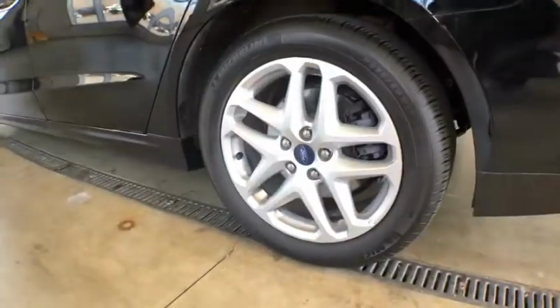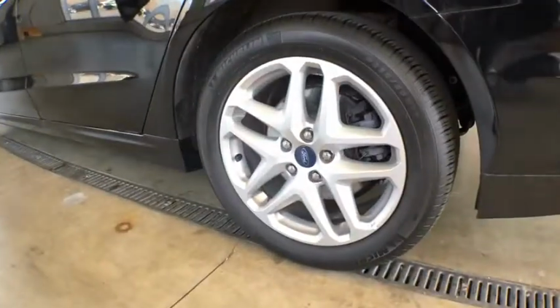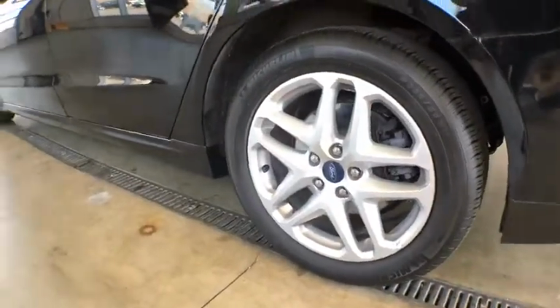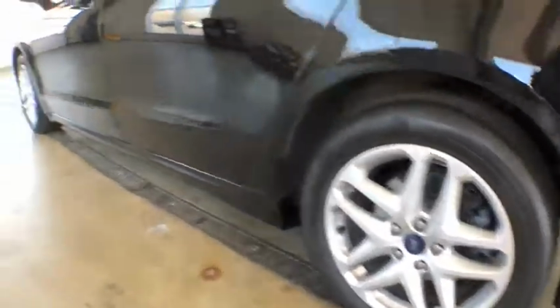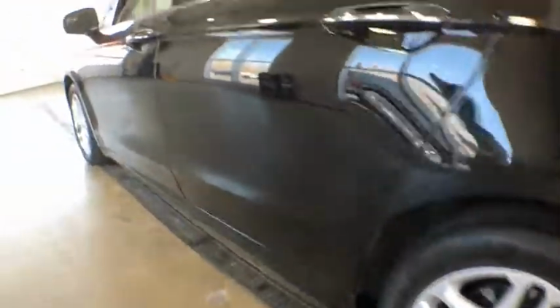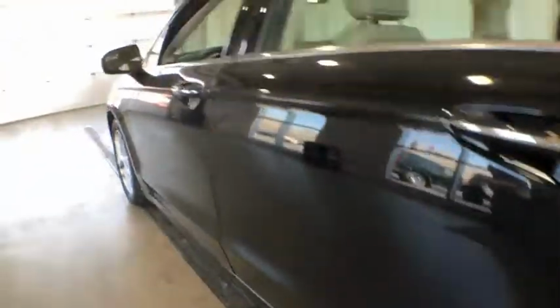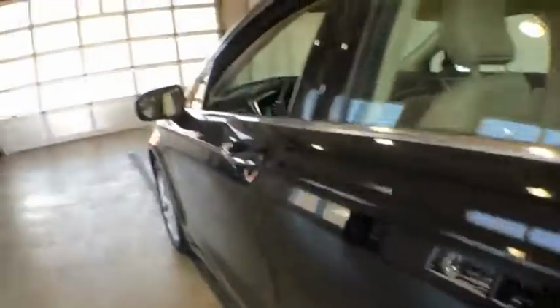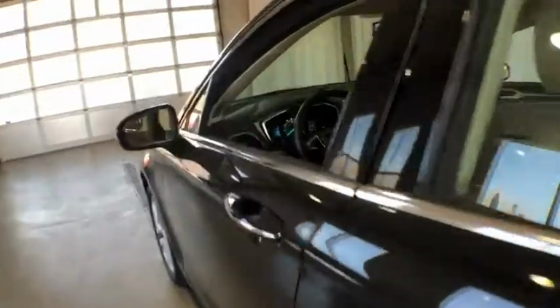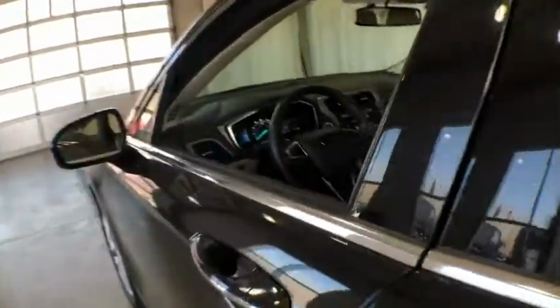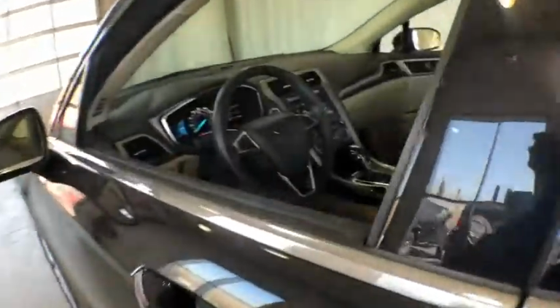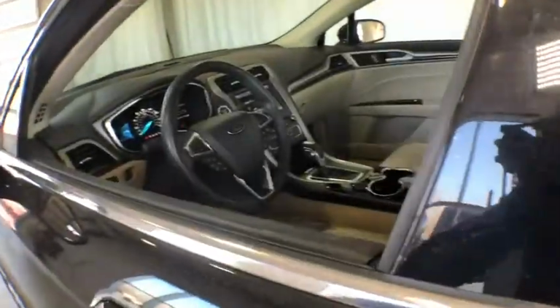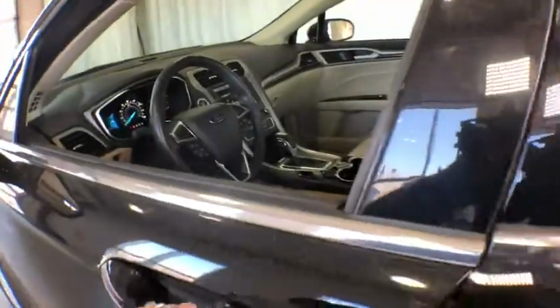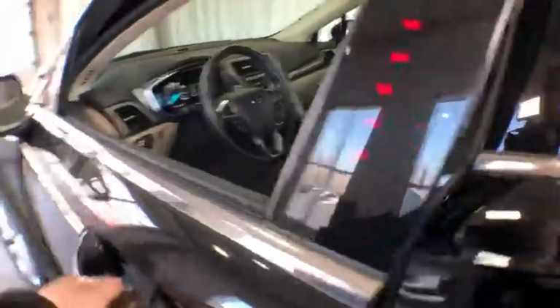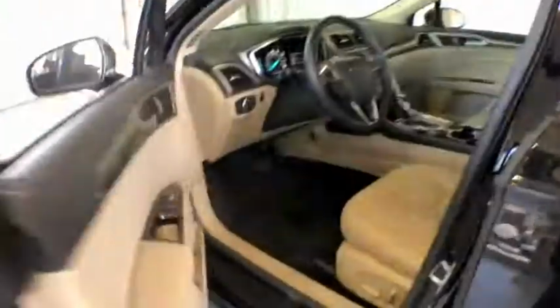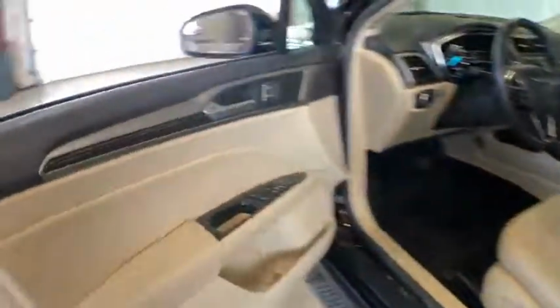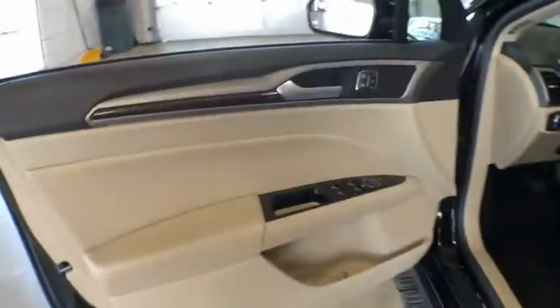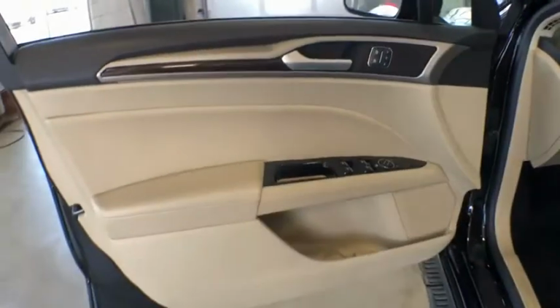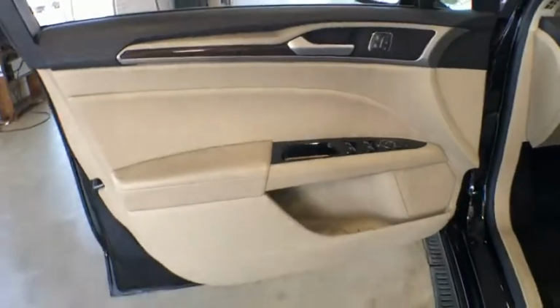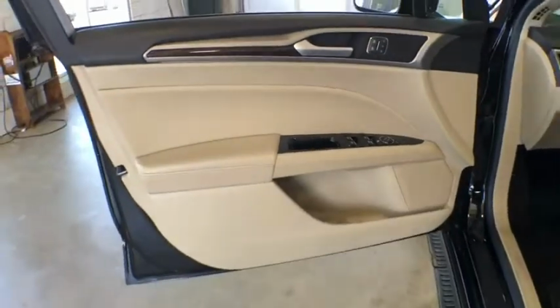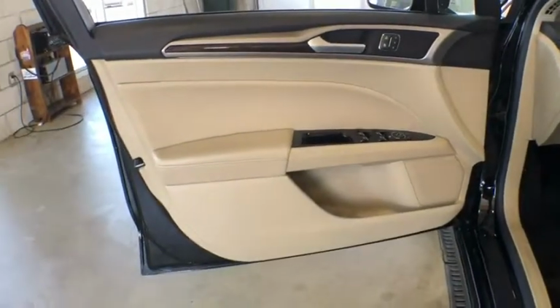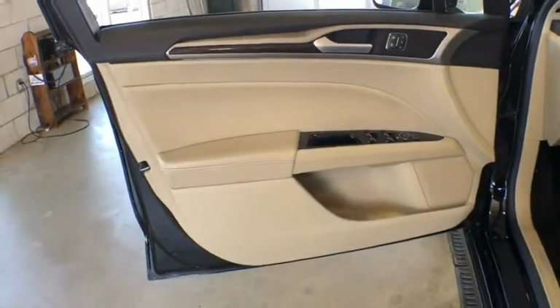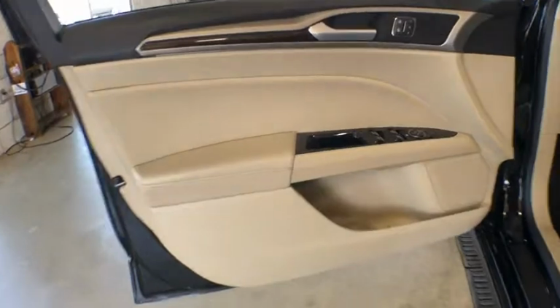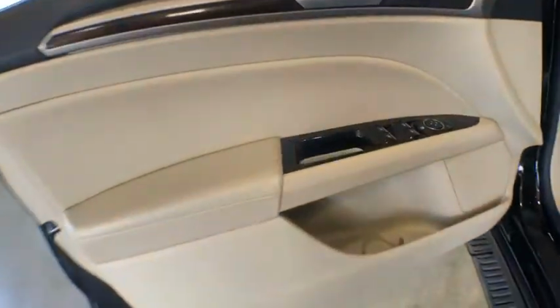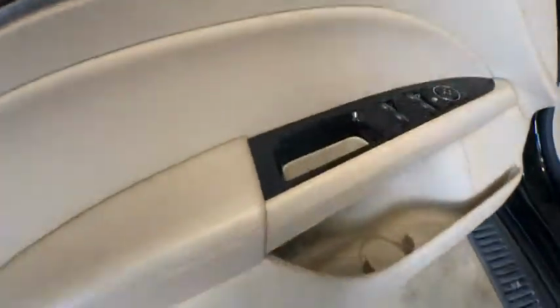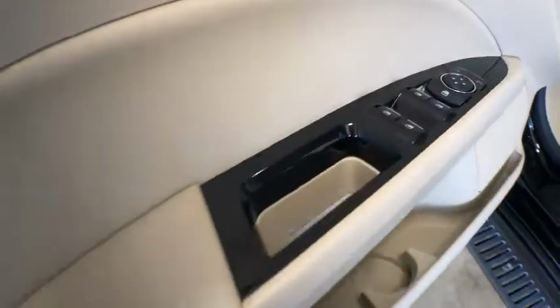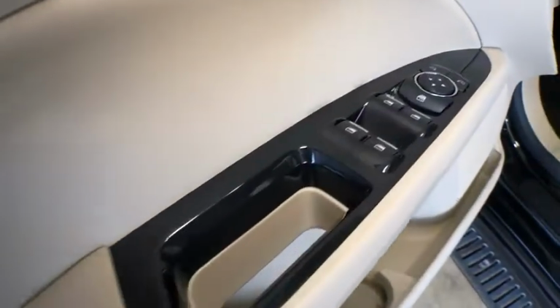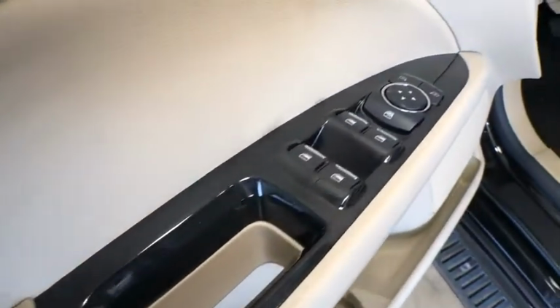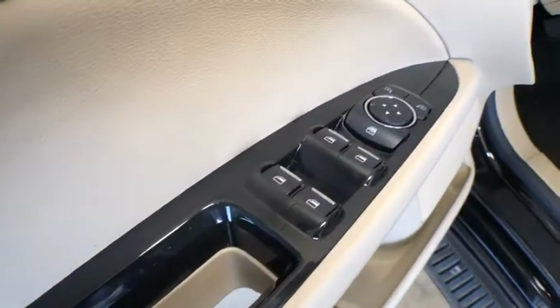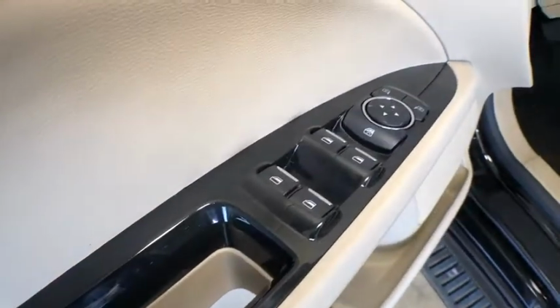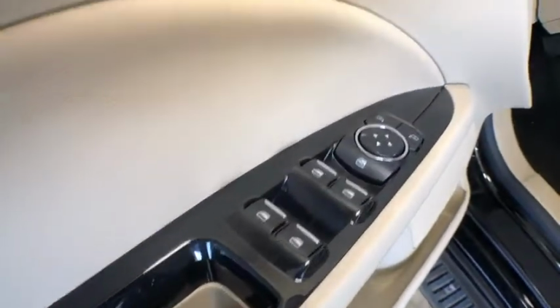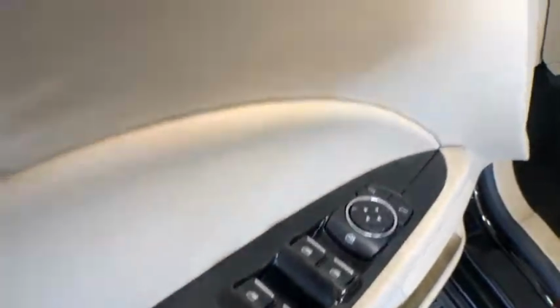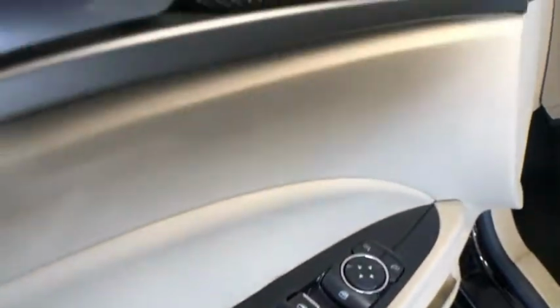Power steering, adjustable steering wheel, cruise control, four-wheel disc brakes, aluminum wheels, floor mats, AM FM stereo radio, rear defrost, front-wheel drive, trip computer, CD player.